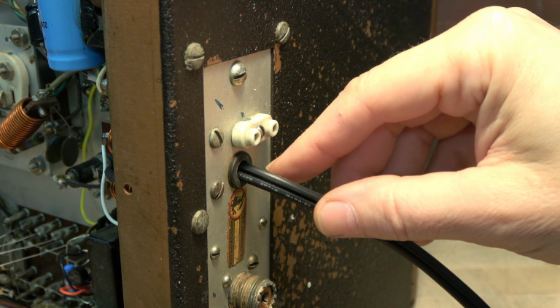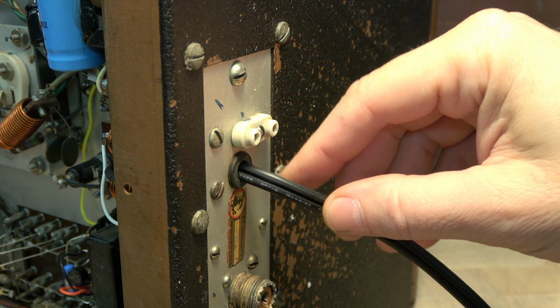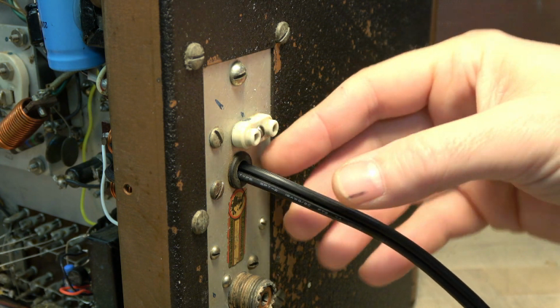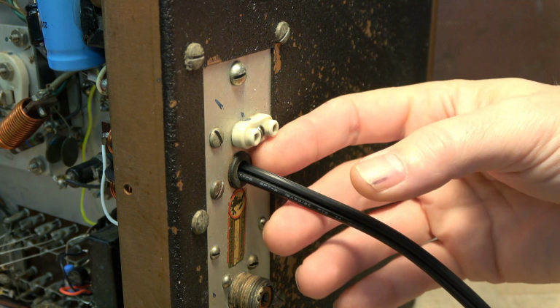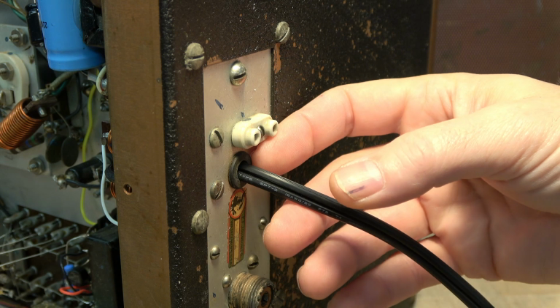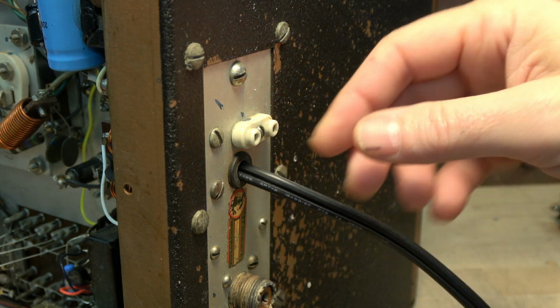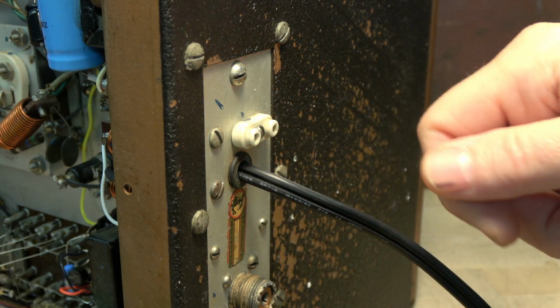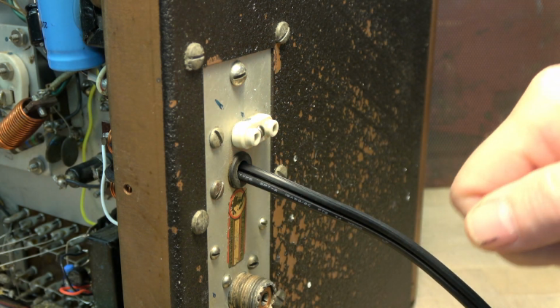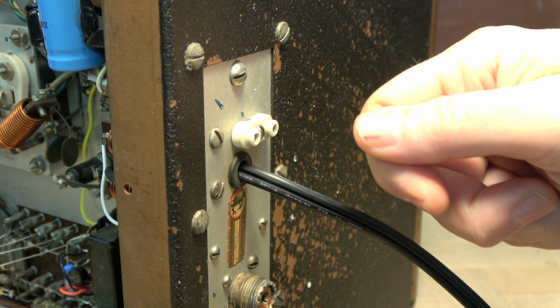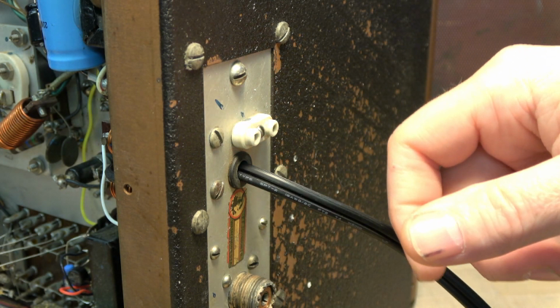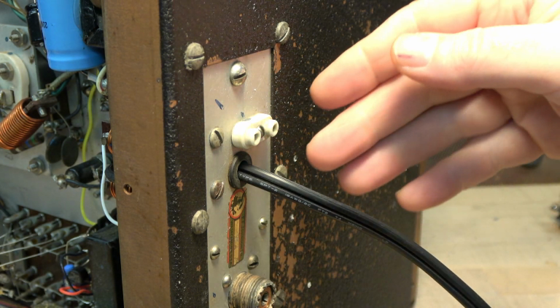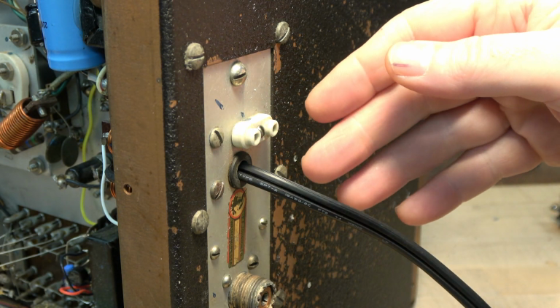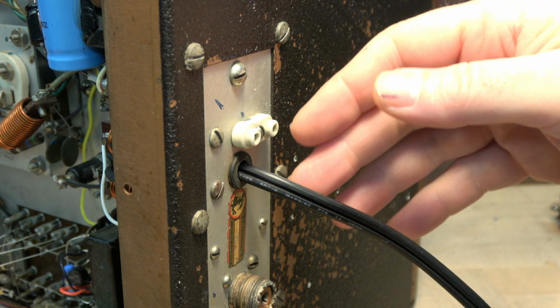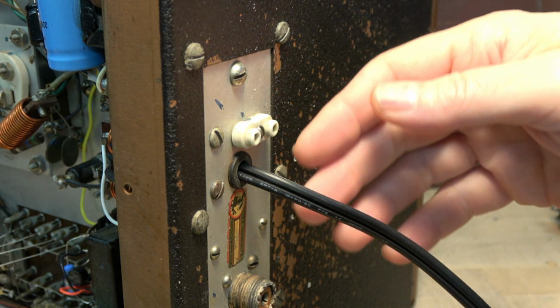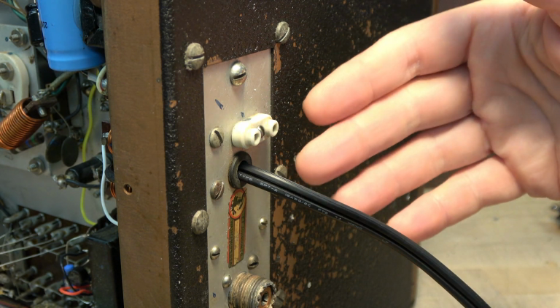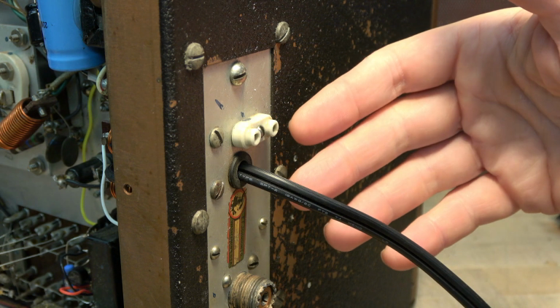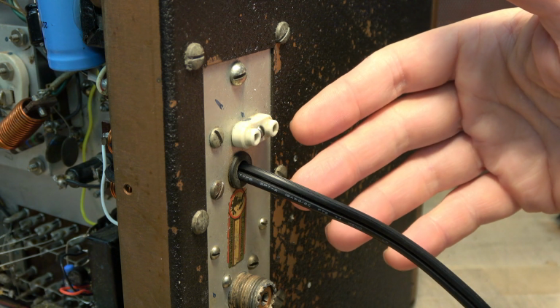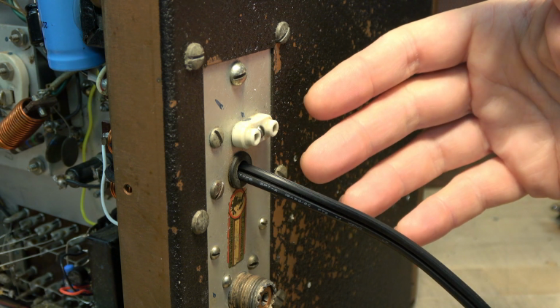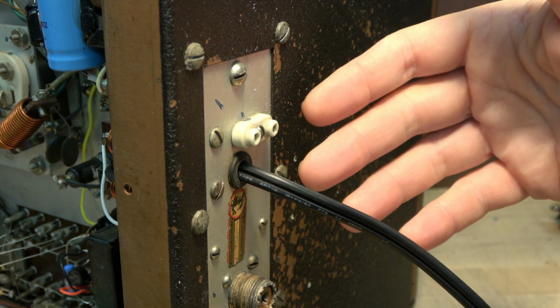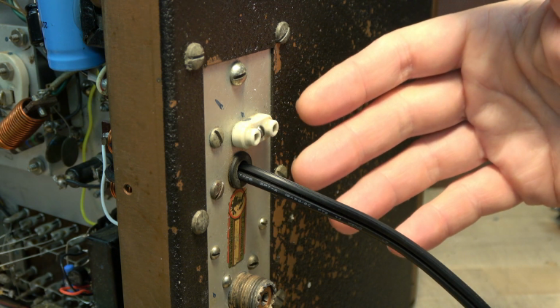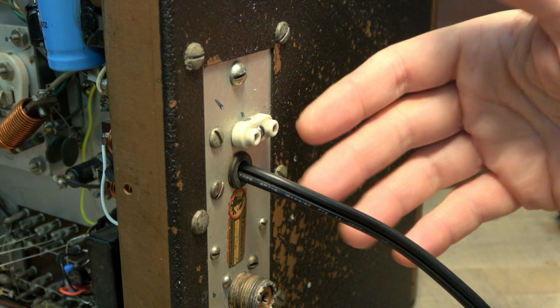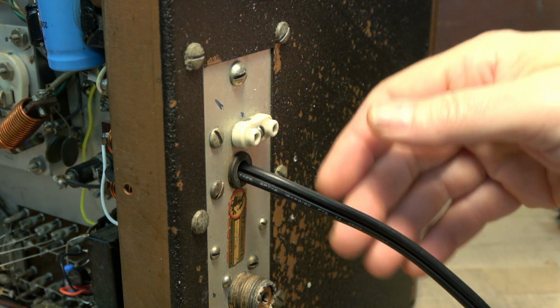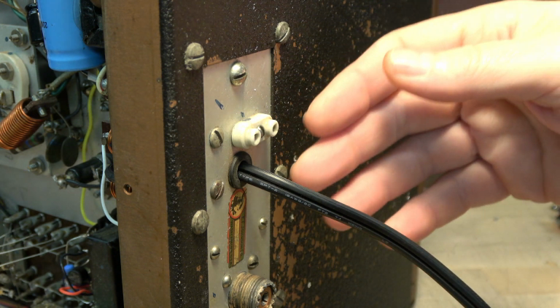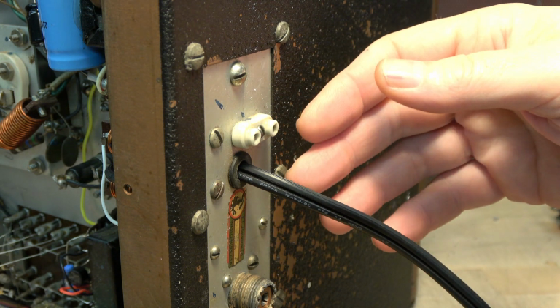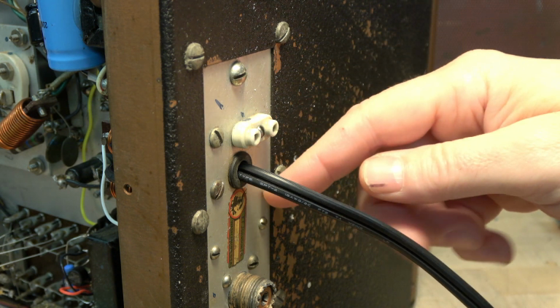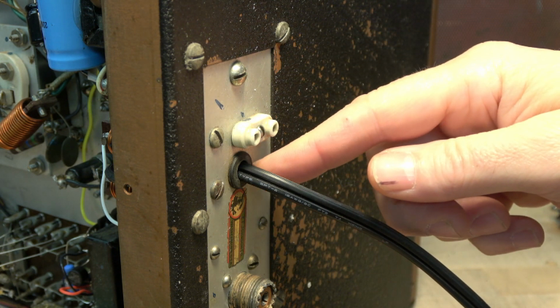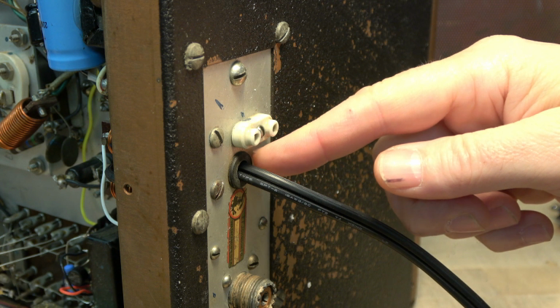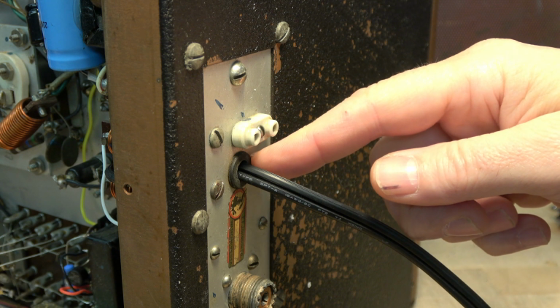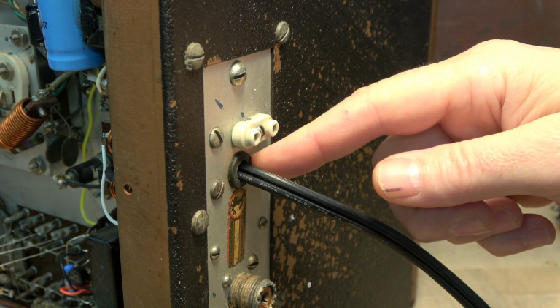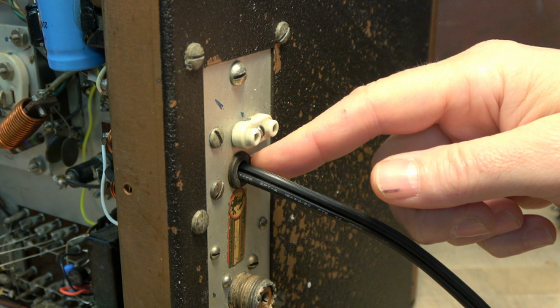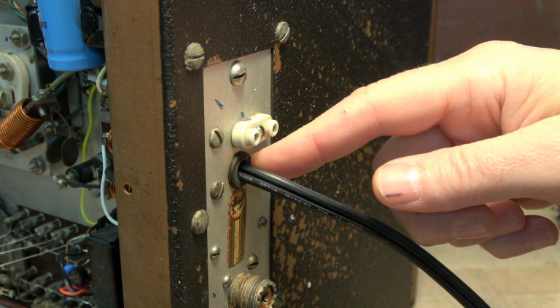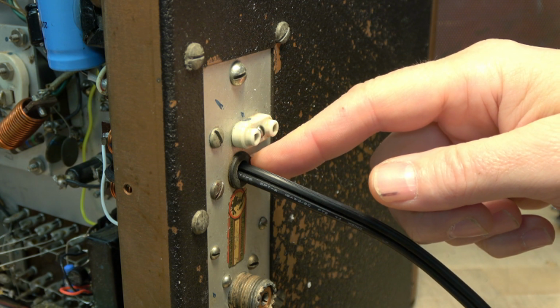I have seen people in the past that pop these grommets out and just shove in the three-conductor cord using a zip tie inside to restrain it. I don't recommend that because the aluminum over time will cut through the insulation of that cord.